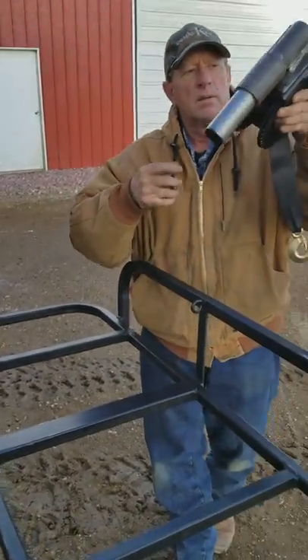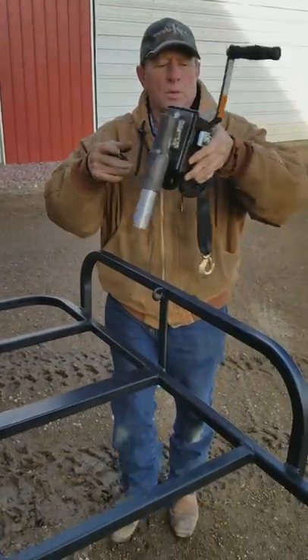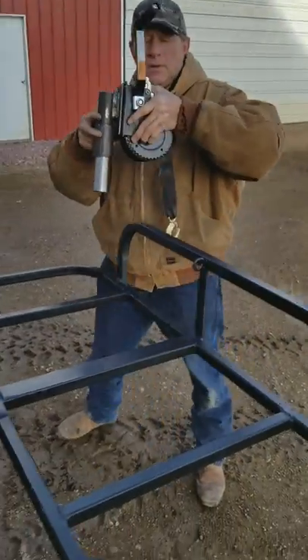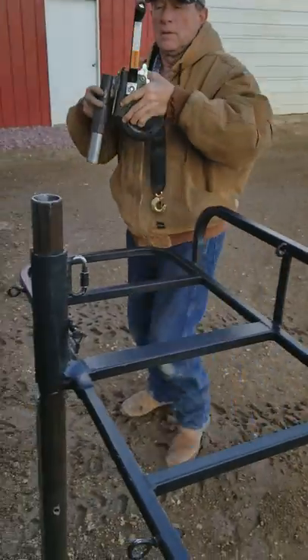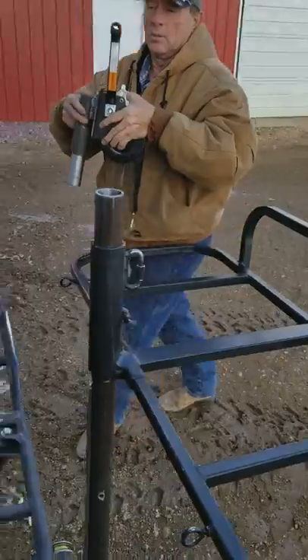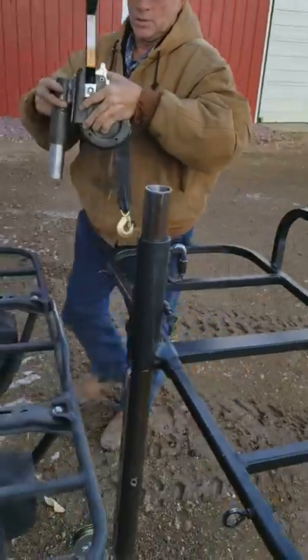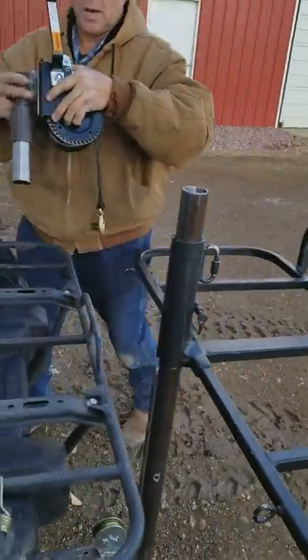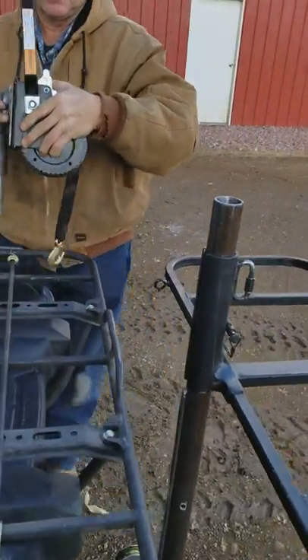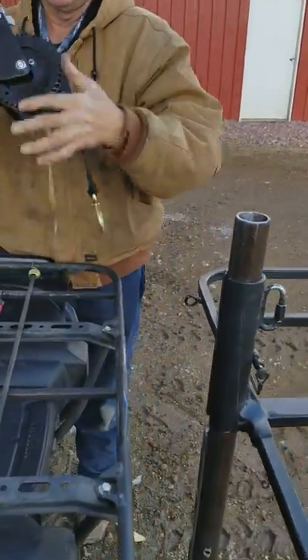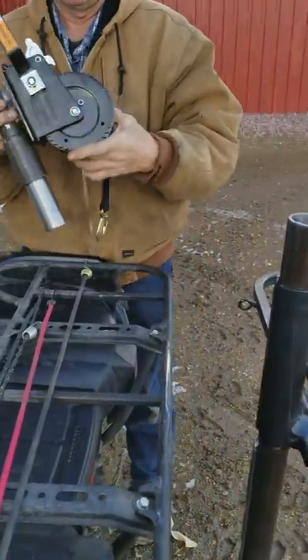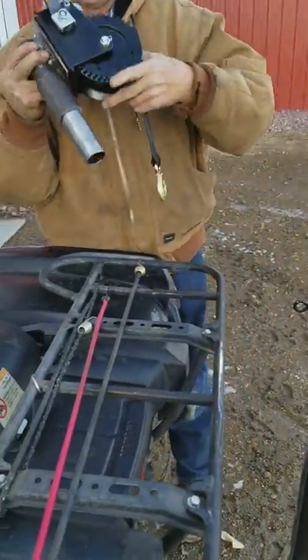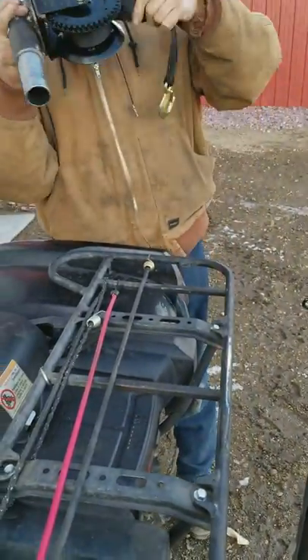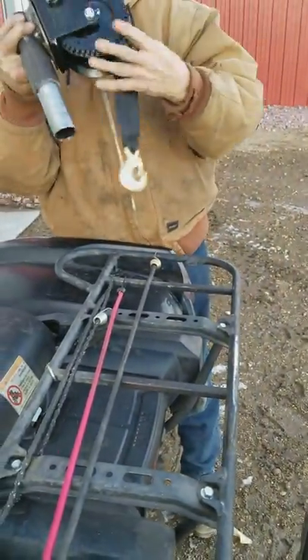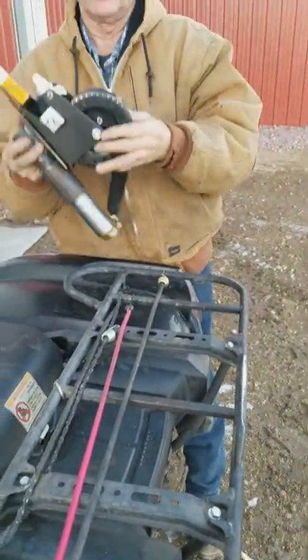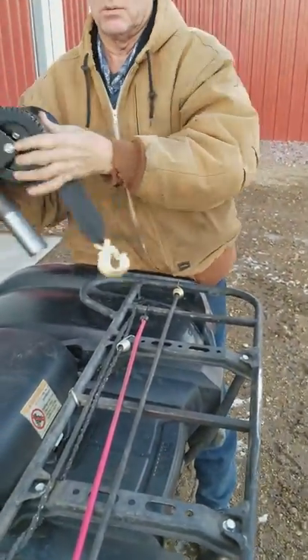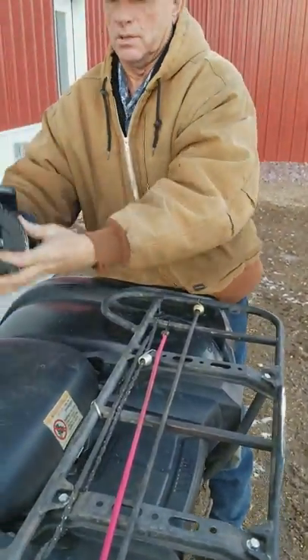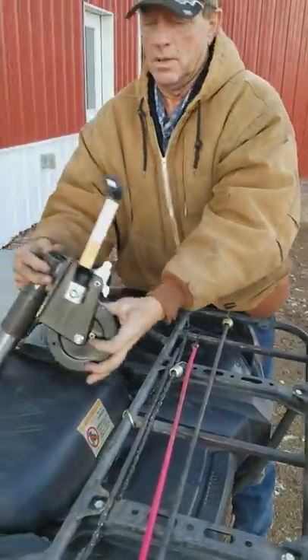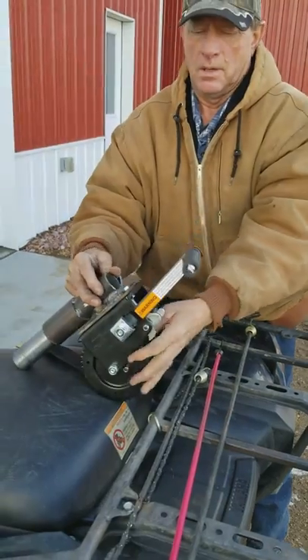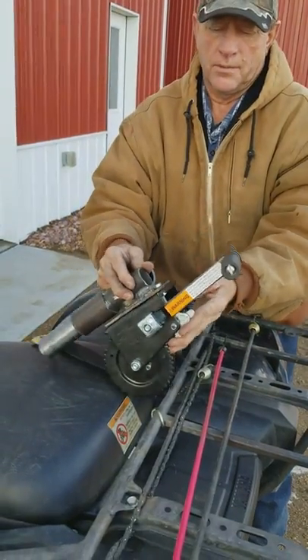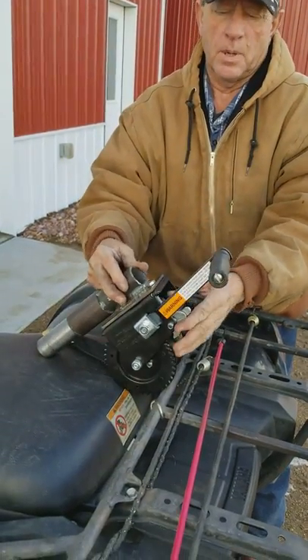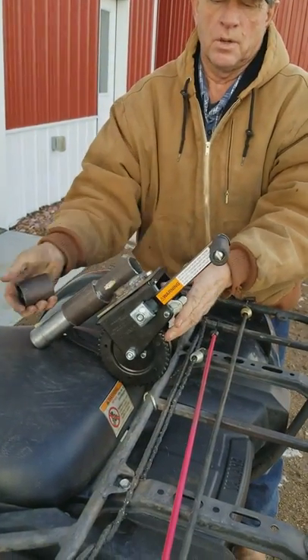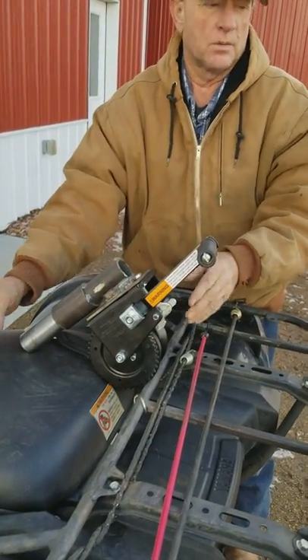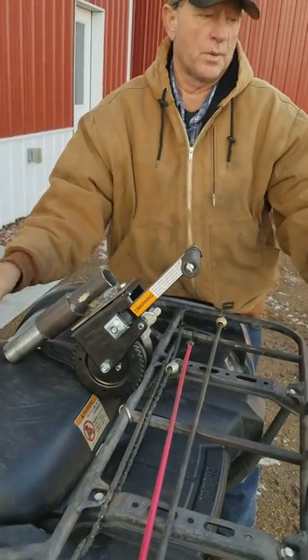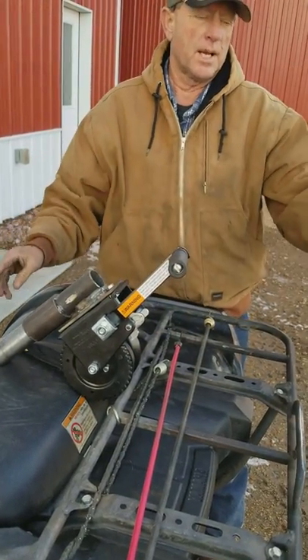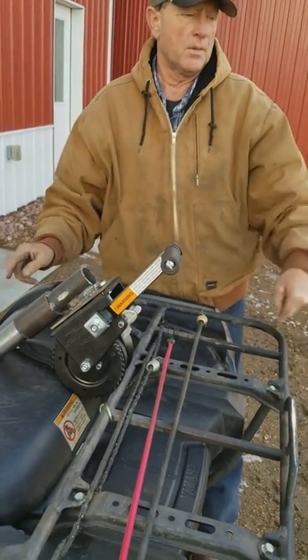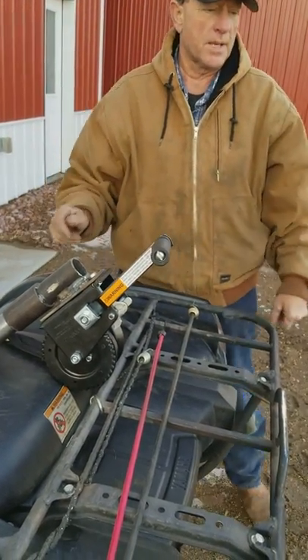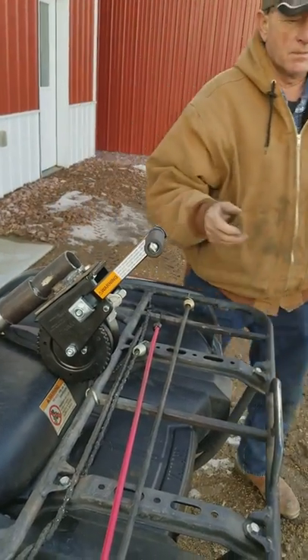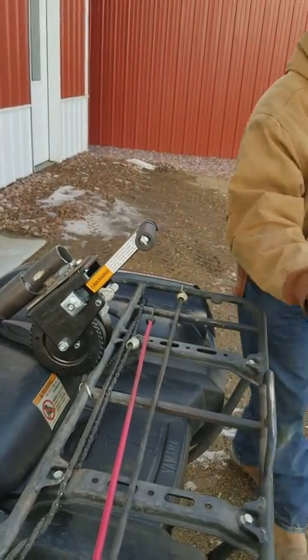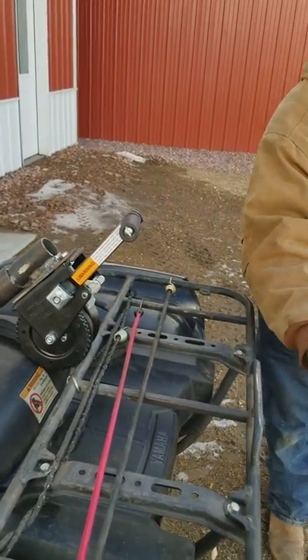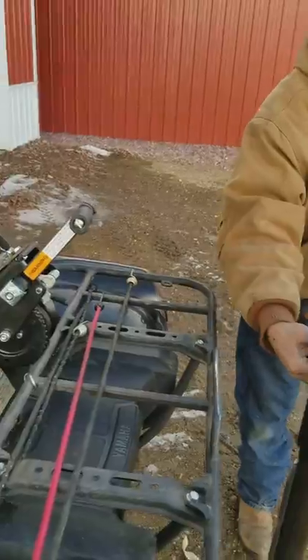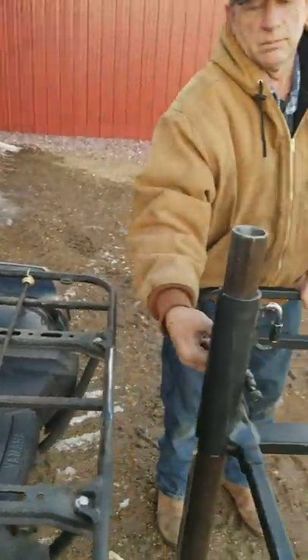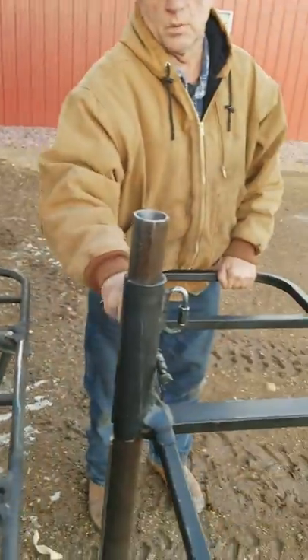It's got a 20-foot nylon winch strap on it. The winch is rated at 1,200 pounds. We've cranked about 200 pounds up with it standing on this basket and it worked really well.